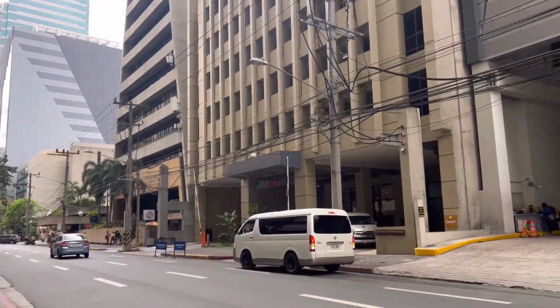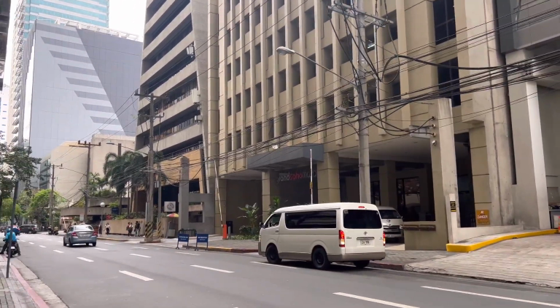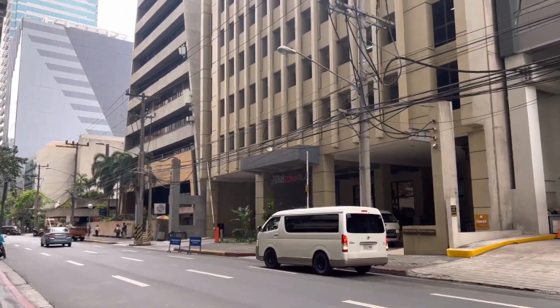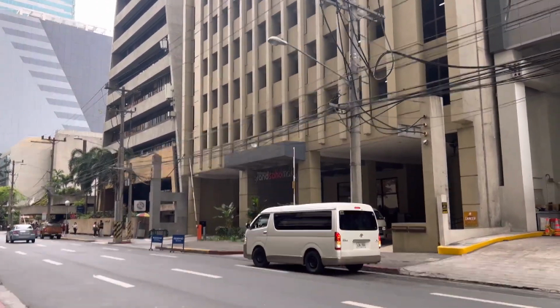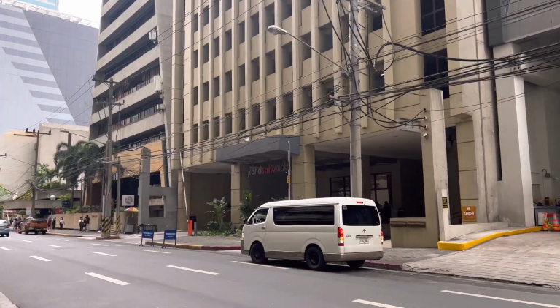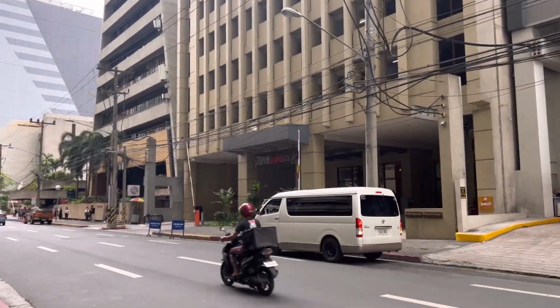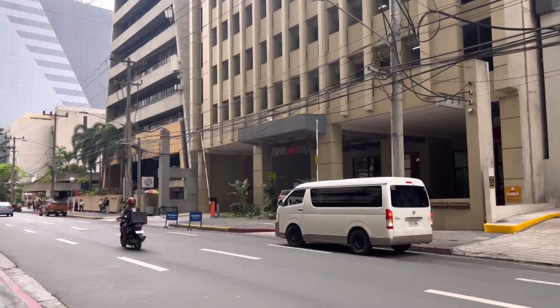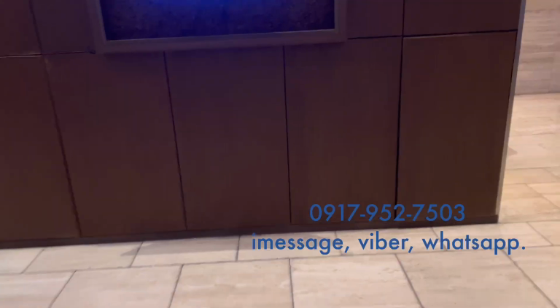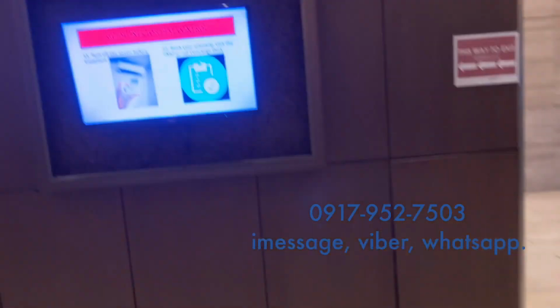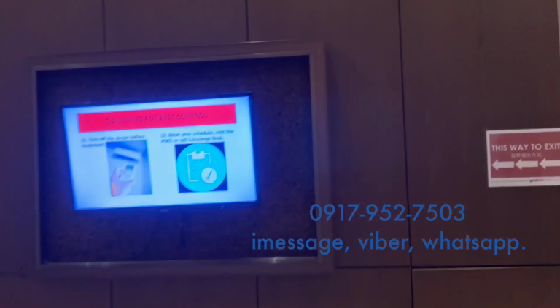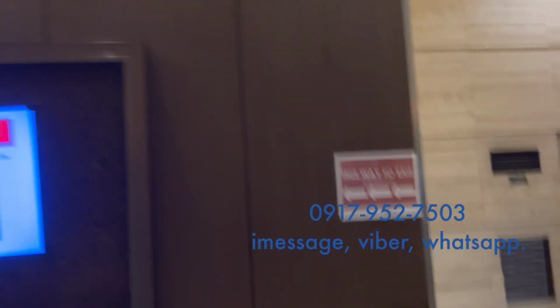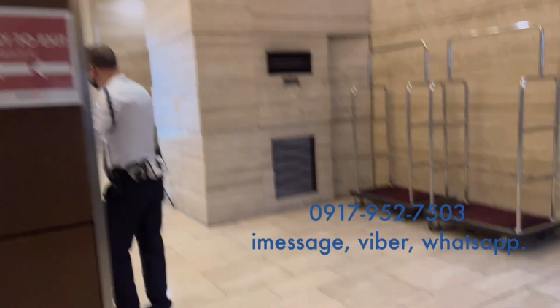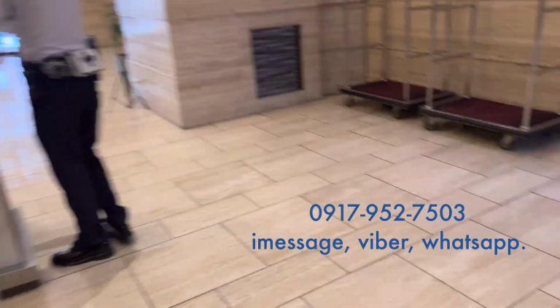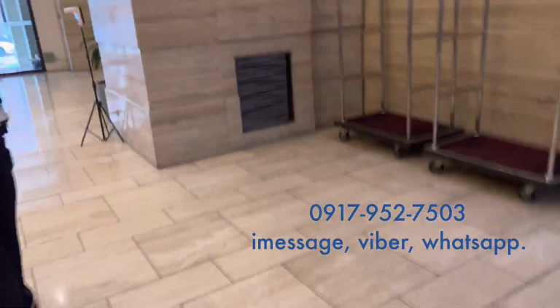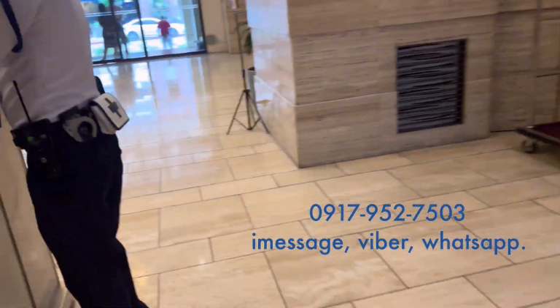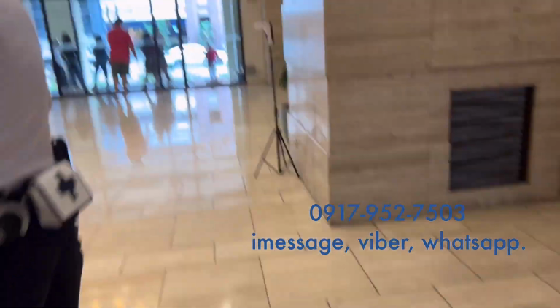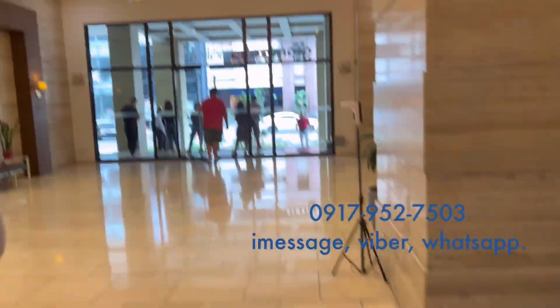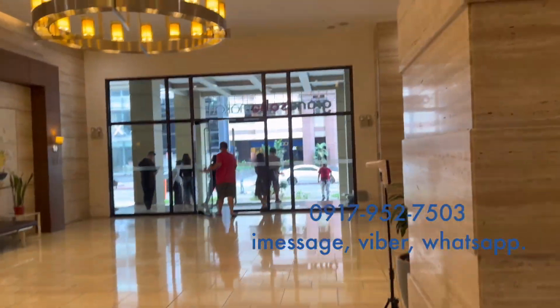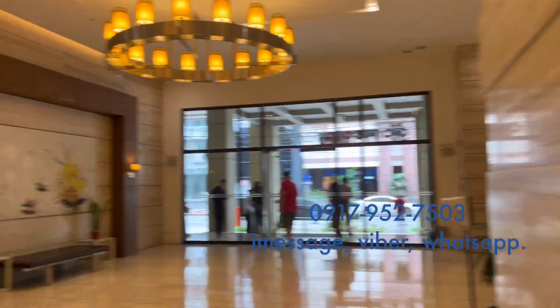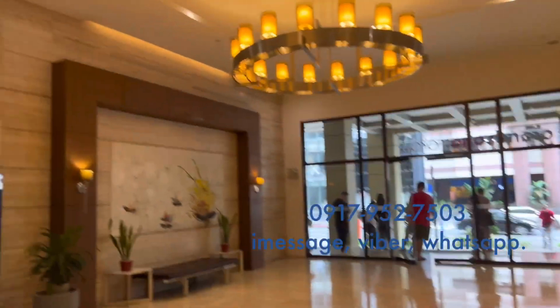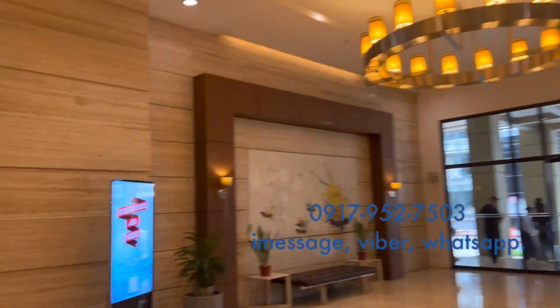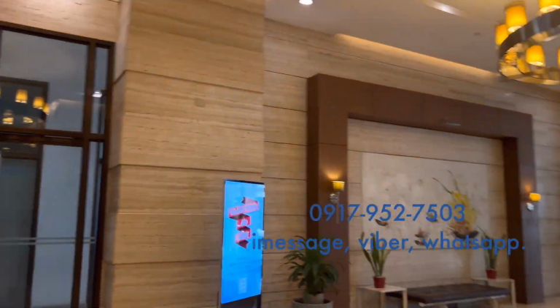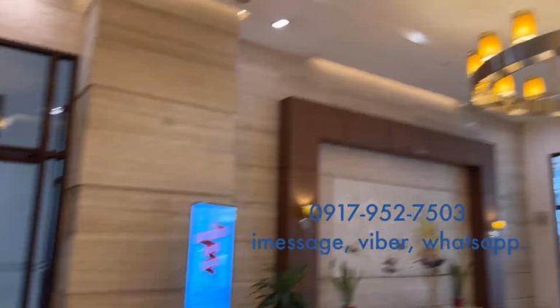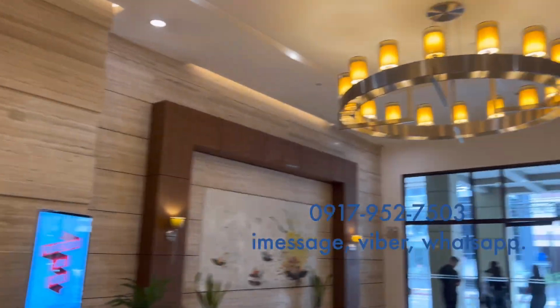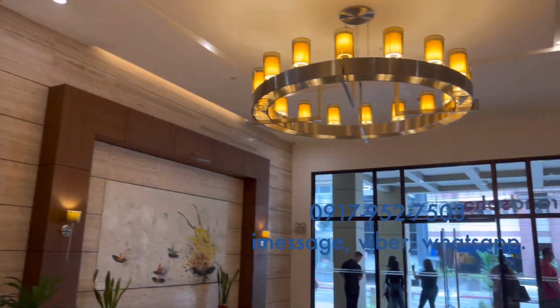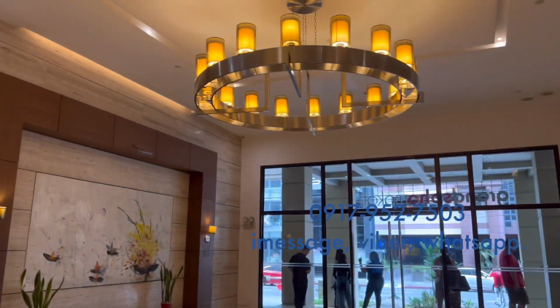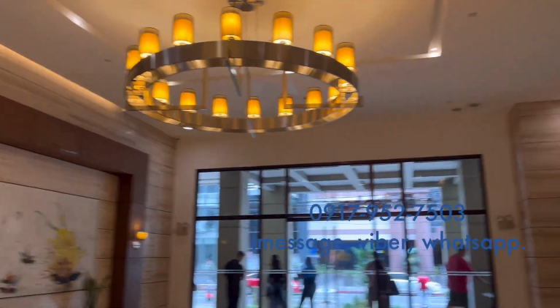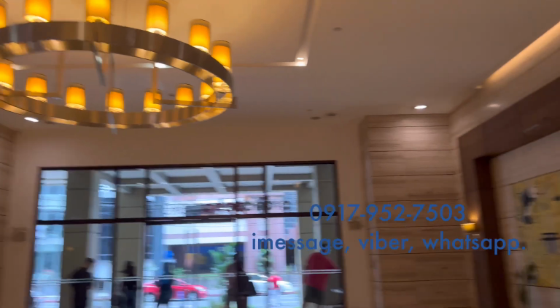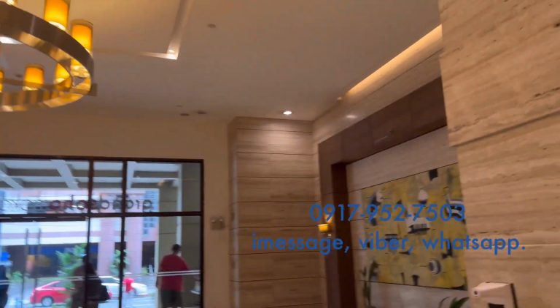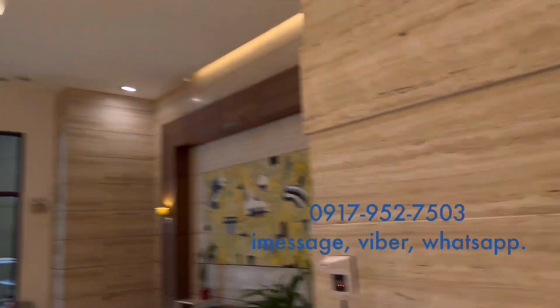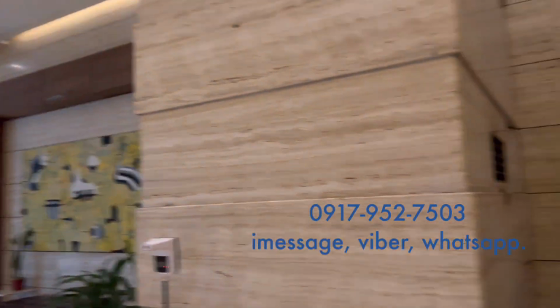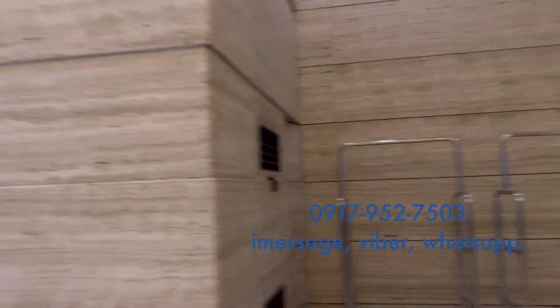The requirements are two valid IDs, an income document like an ITR or bank statement, an accomplished offer-to-buy form, and 5% of the price in check as a reservation fee.